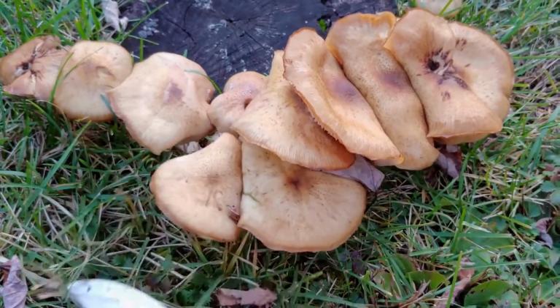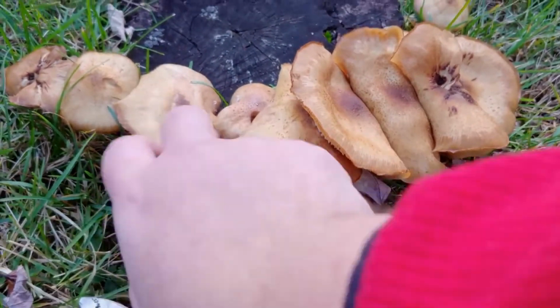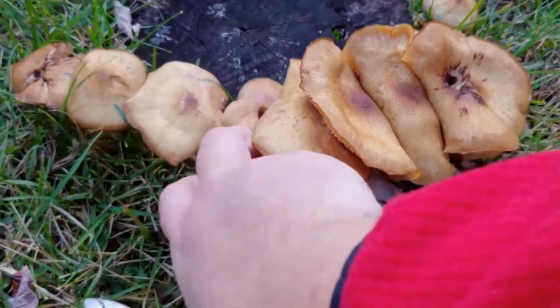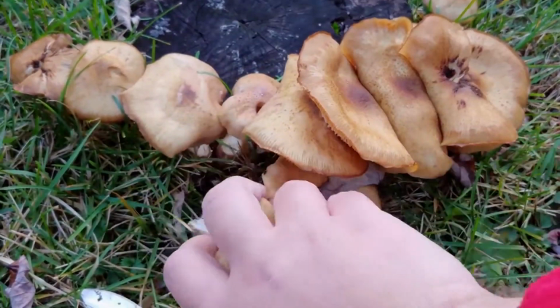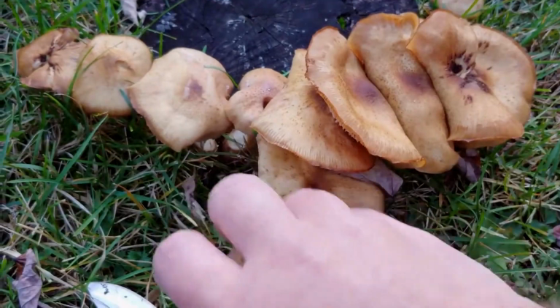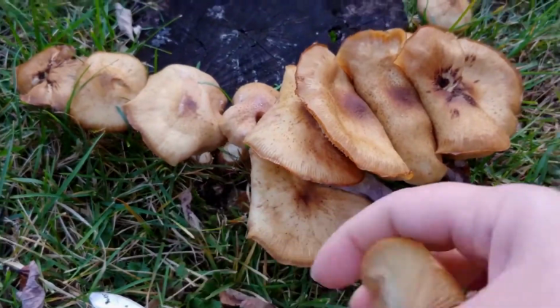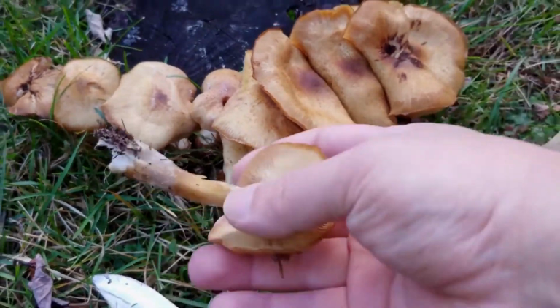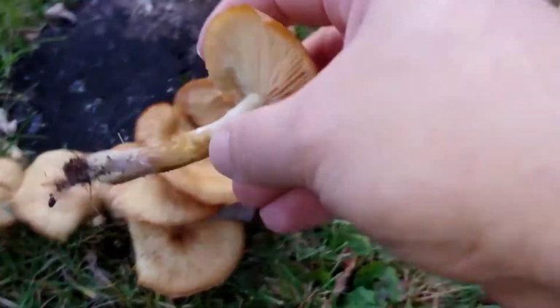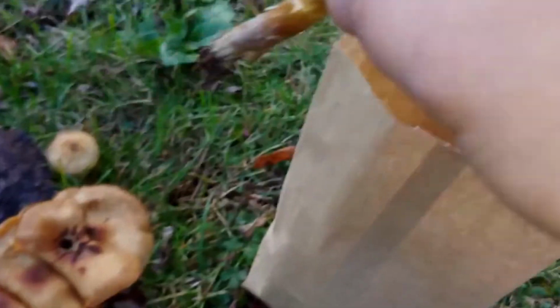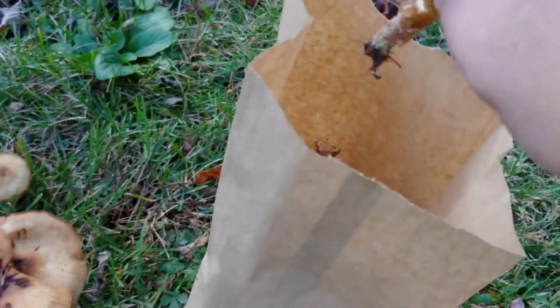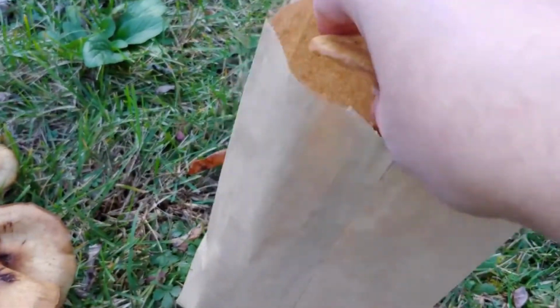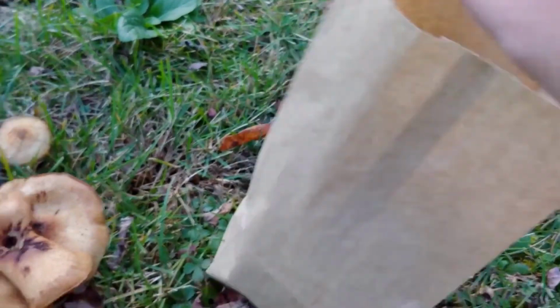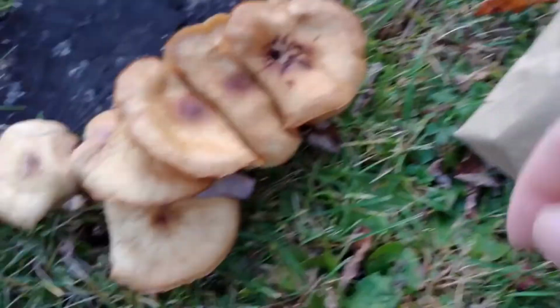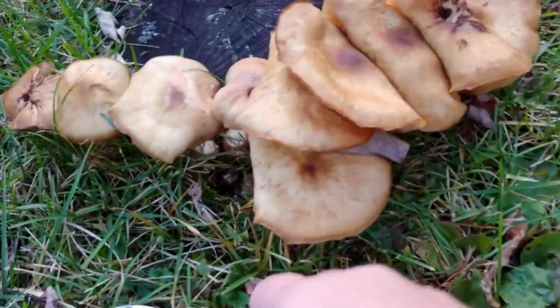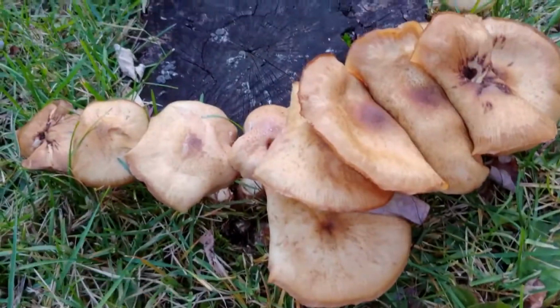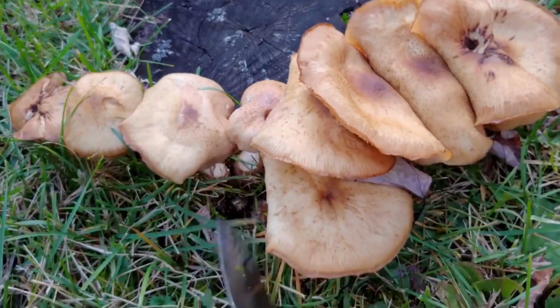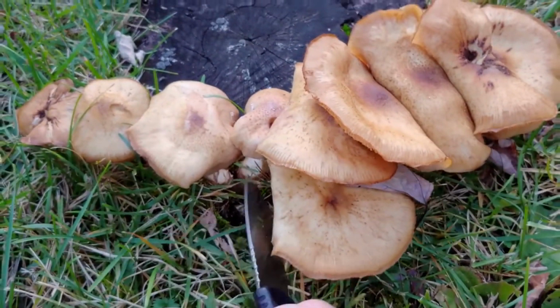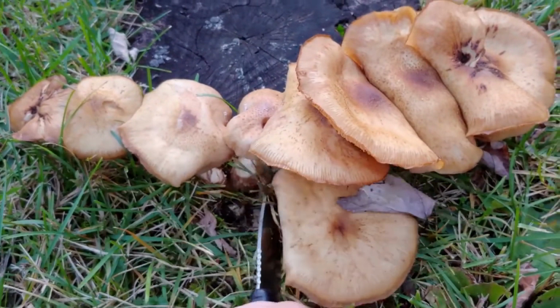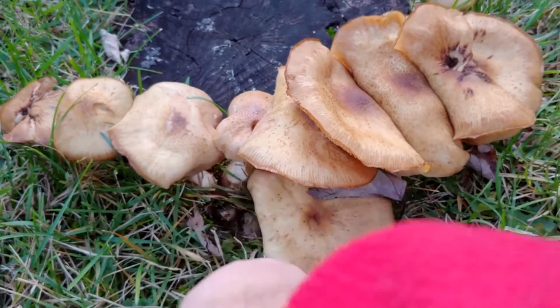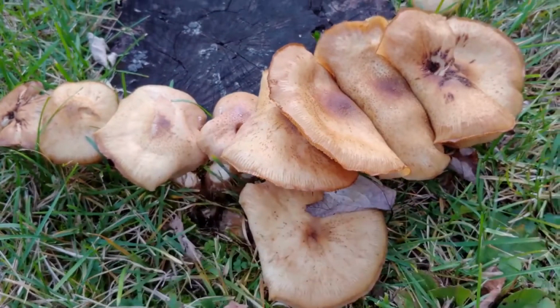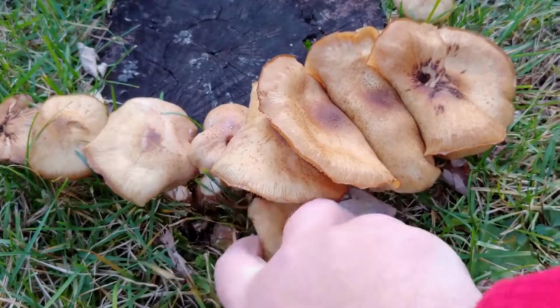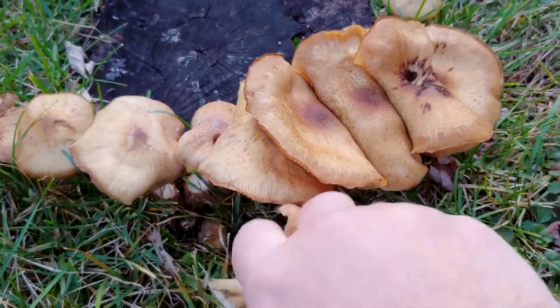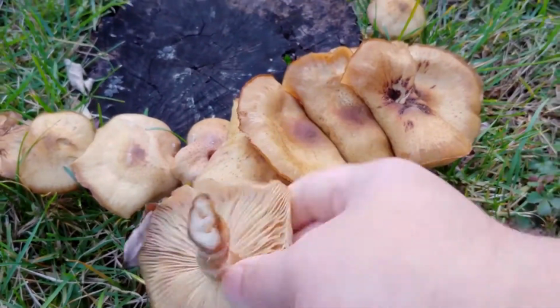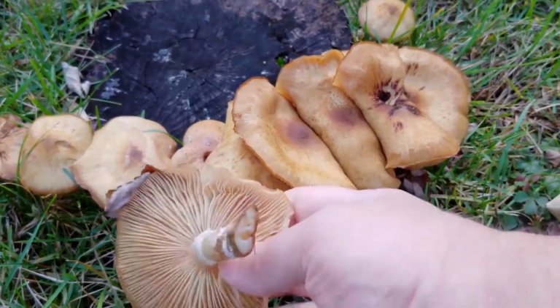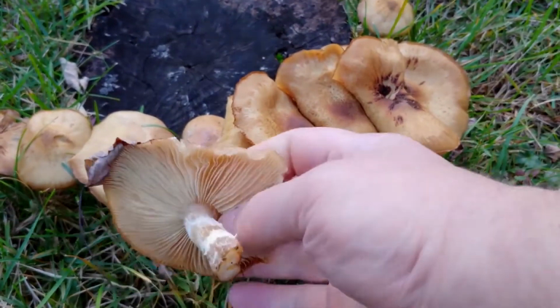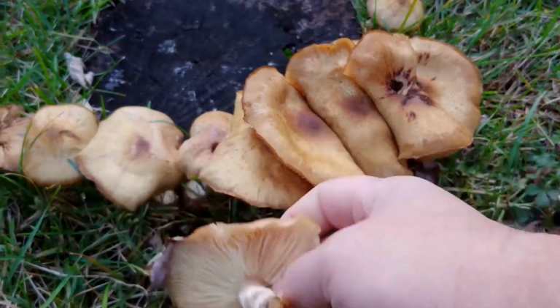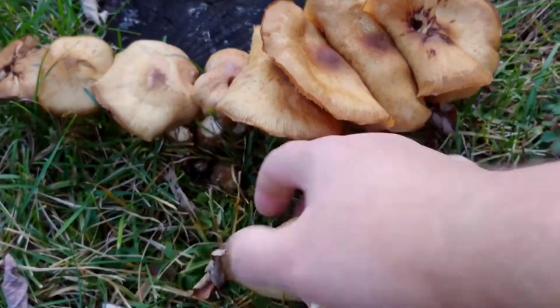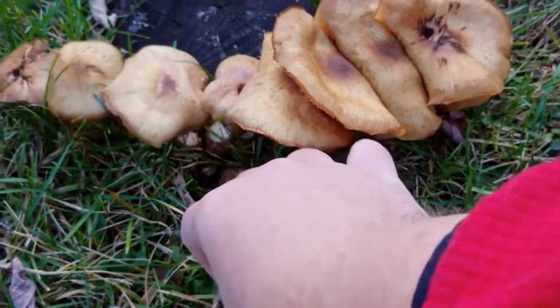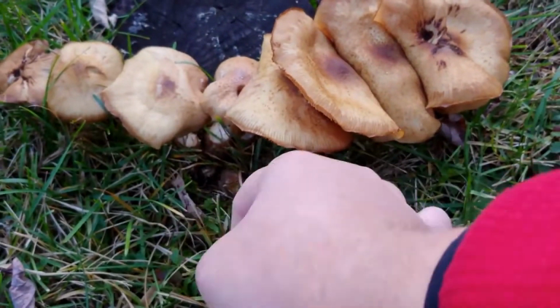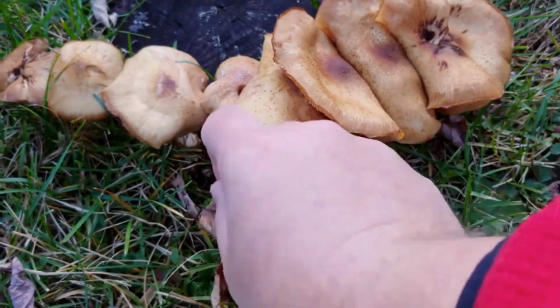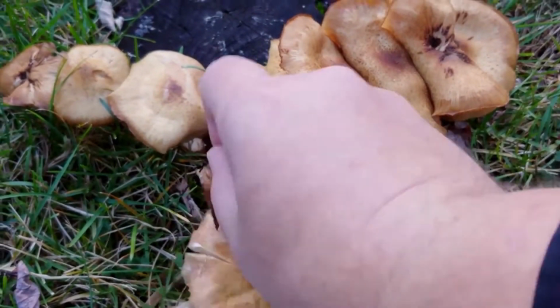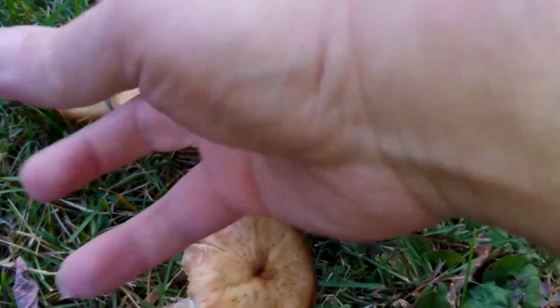It contains no bulb at the end, and will have a cottony white ring near the top. But the ring can become less pronounced with age and handling. The spore print of the honey mushroom is pure white.